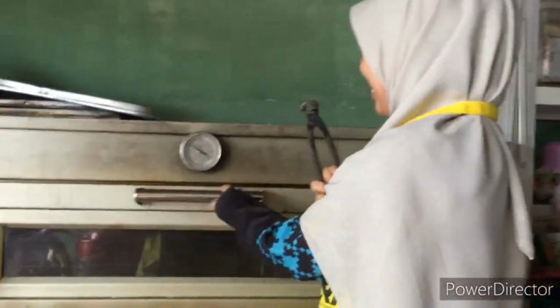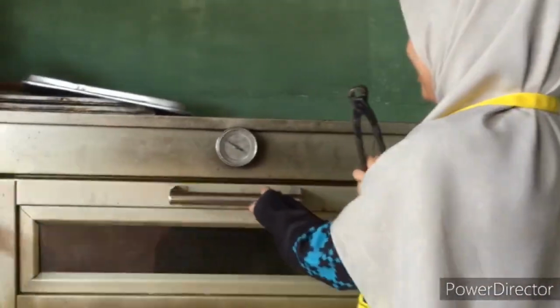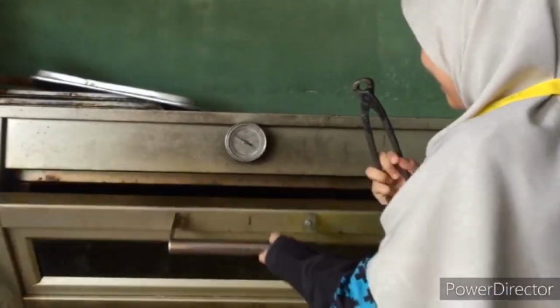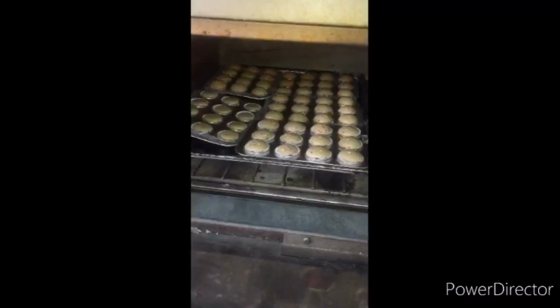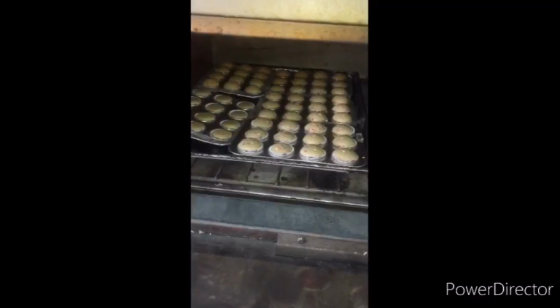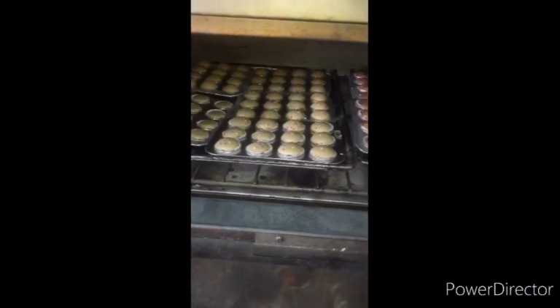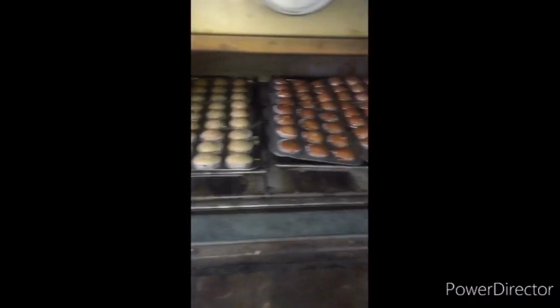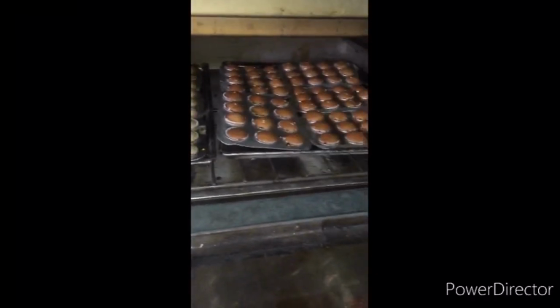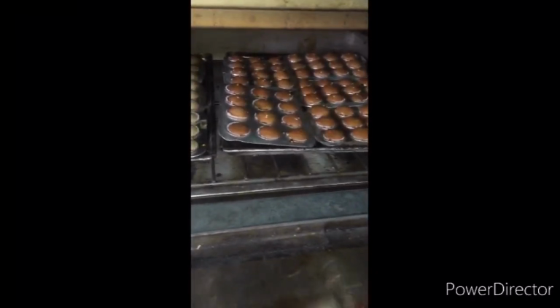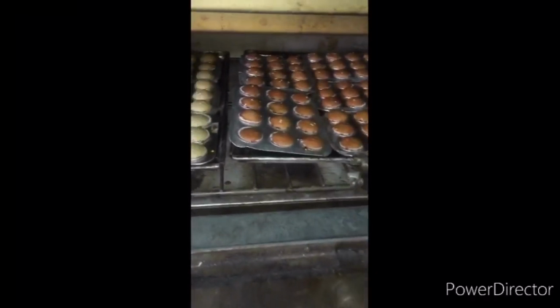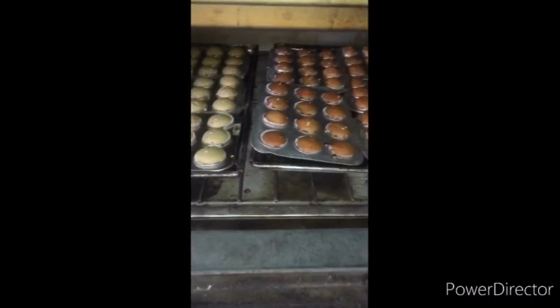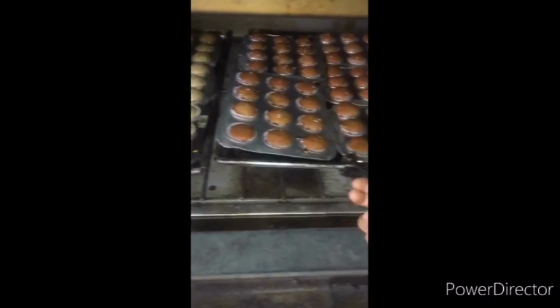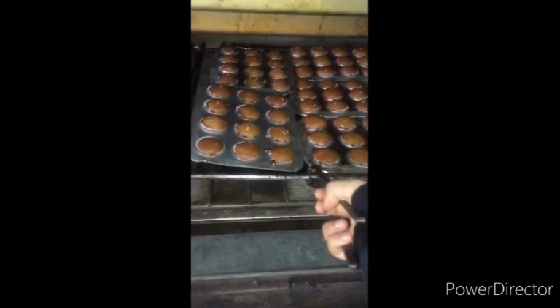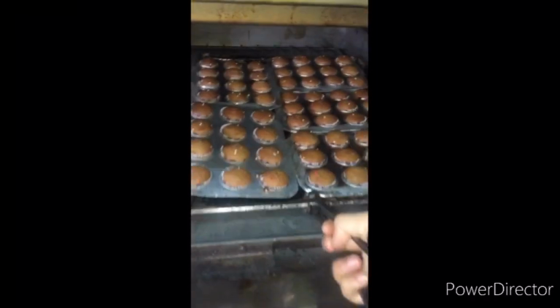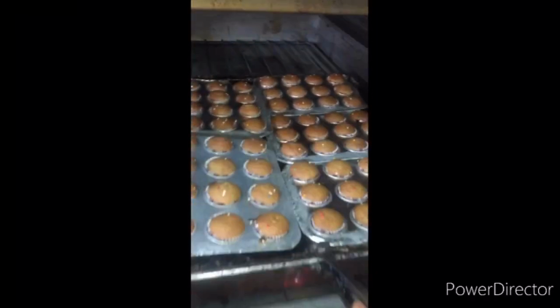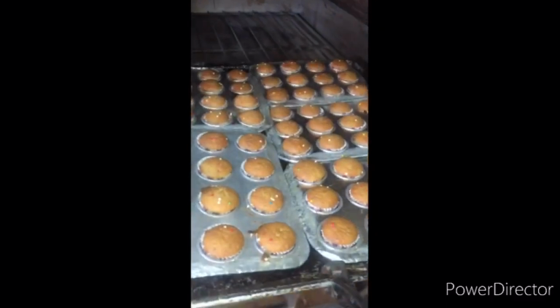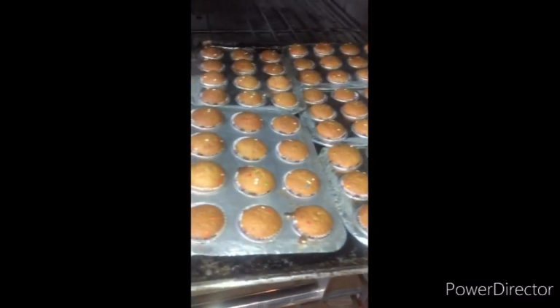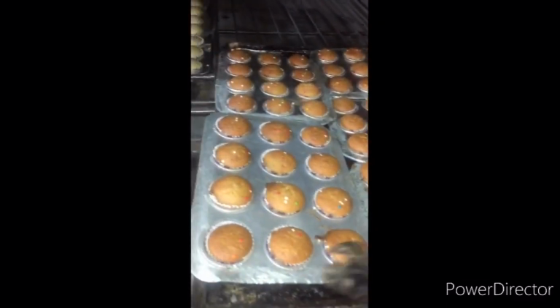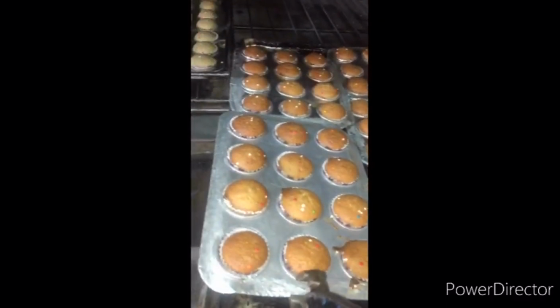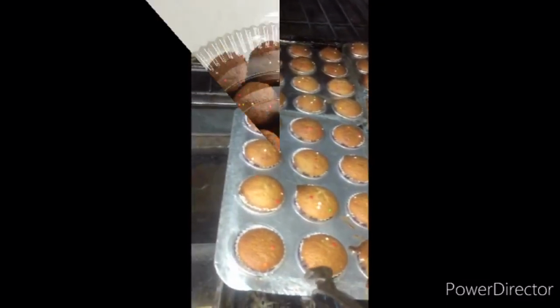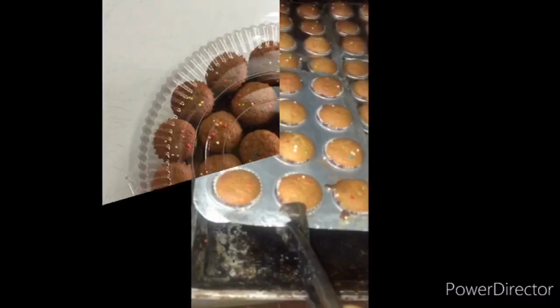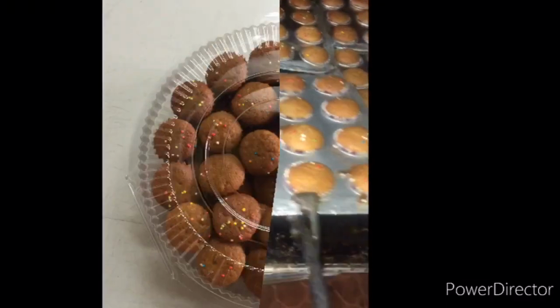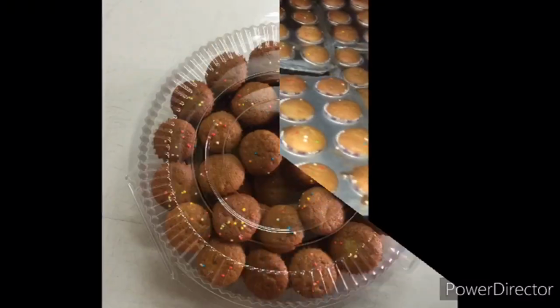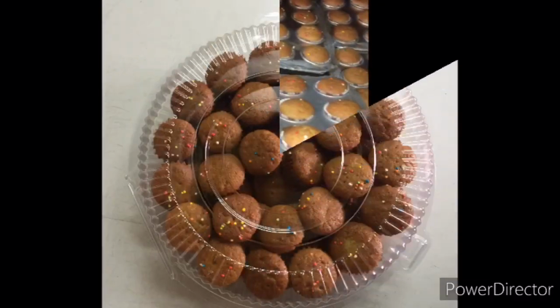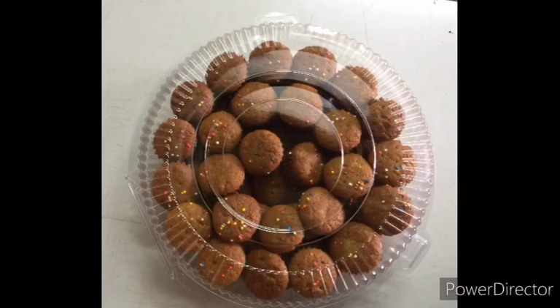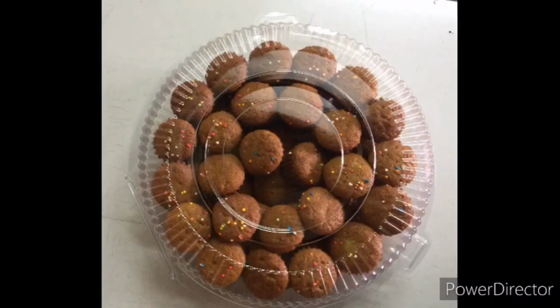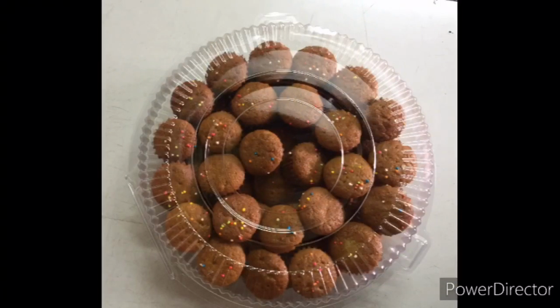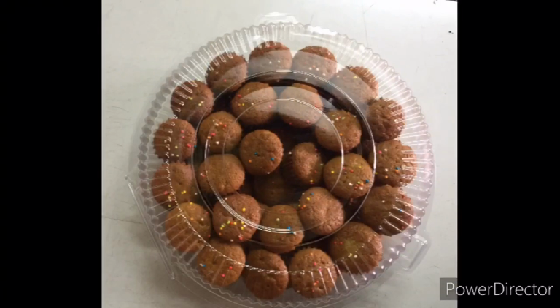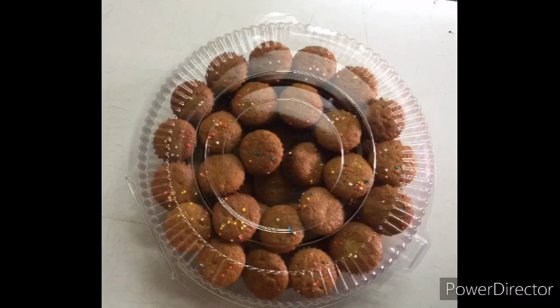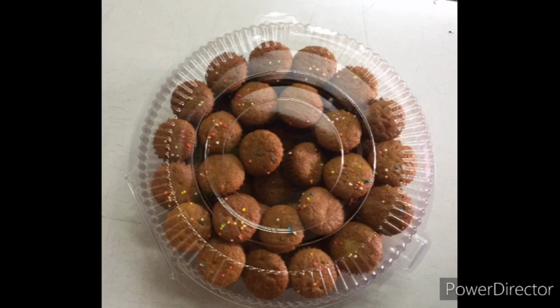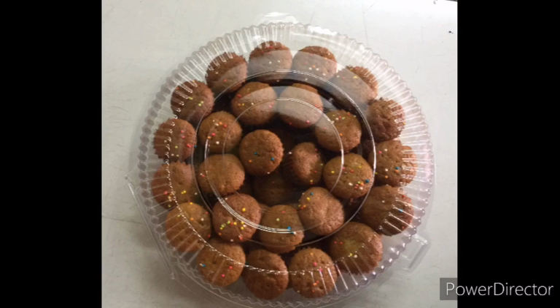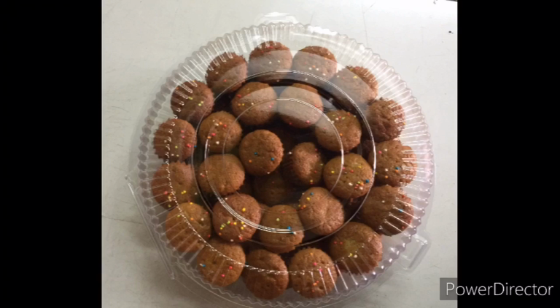Bake at 200 degrees Celsius and above for 8 to 12 minutes based on your oven size. Tadaa! Banana muffin is done!